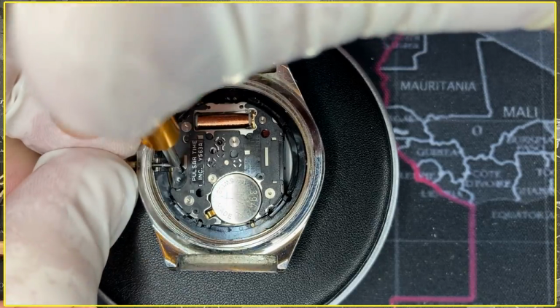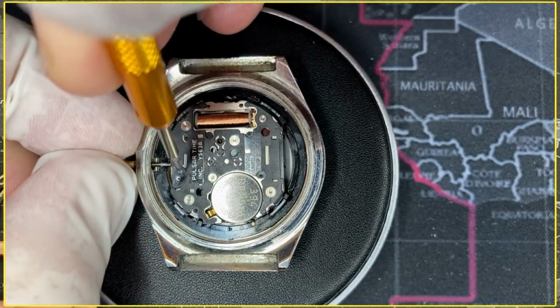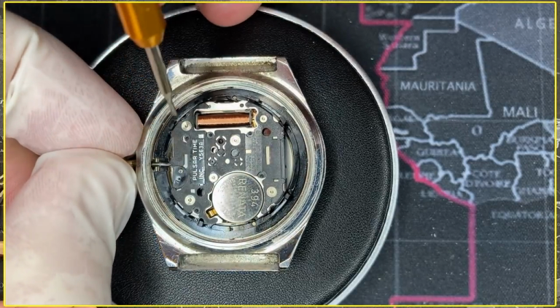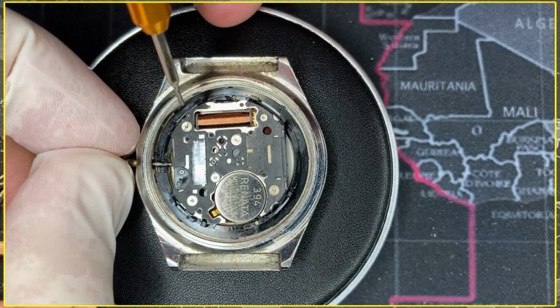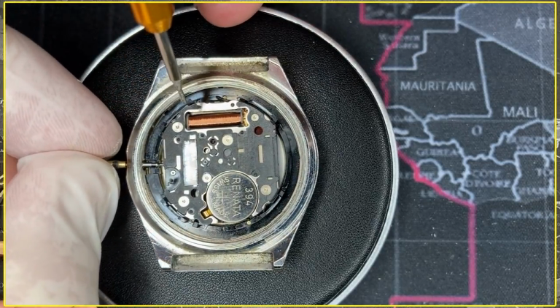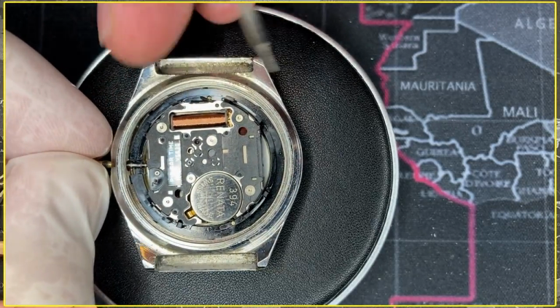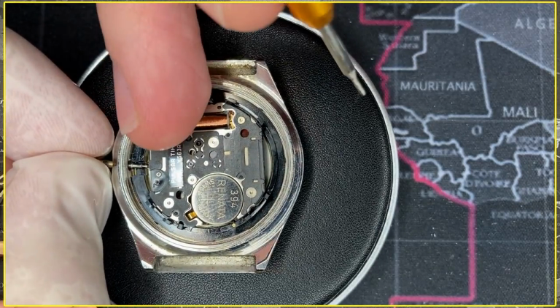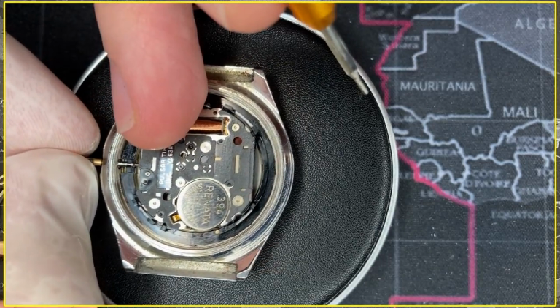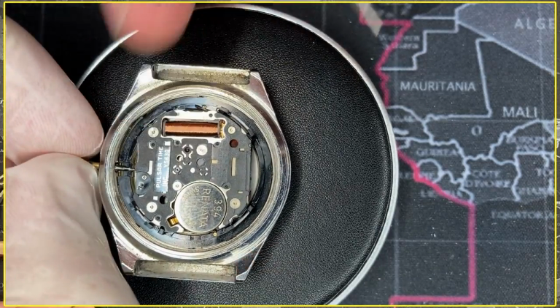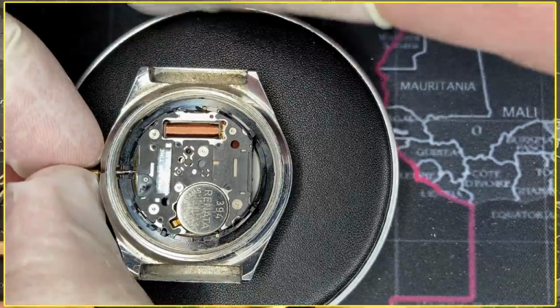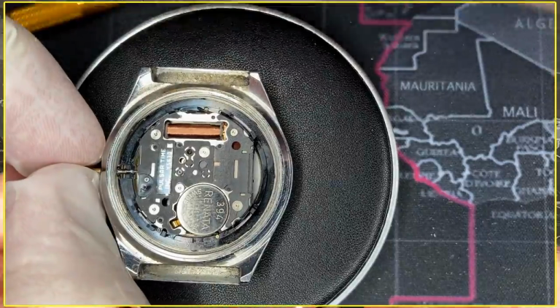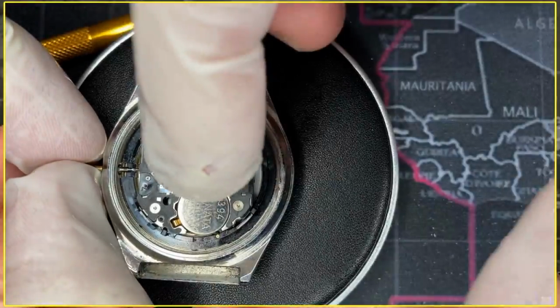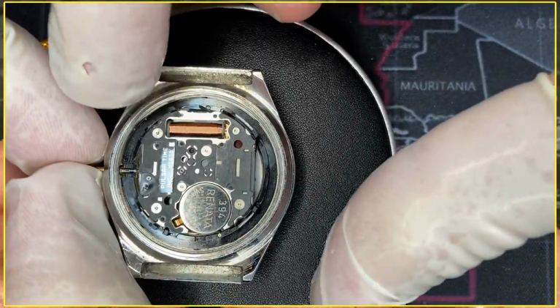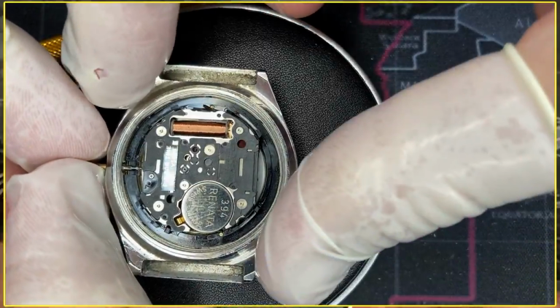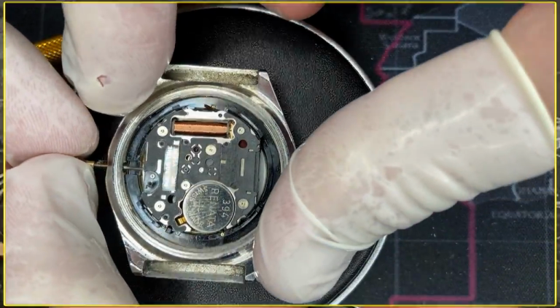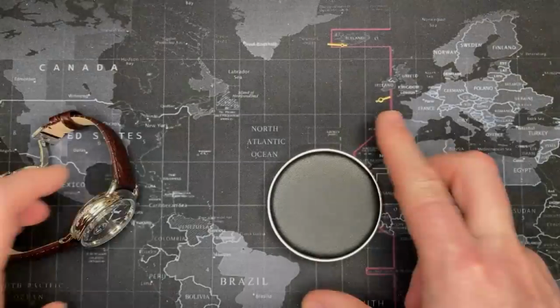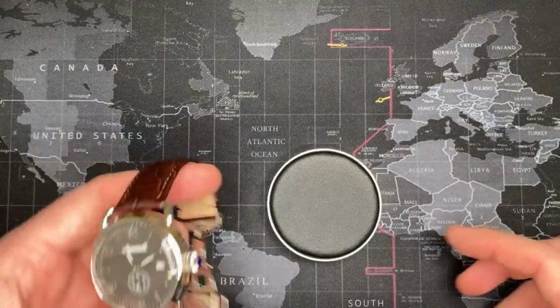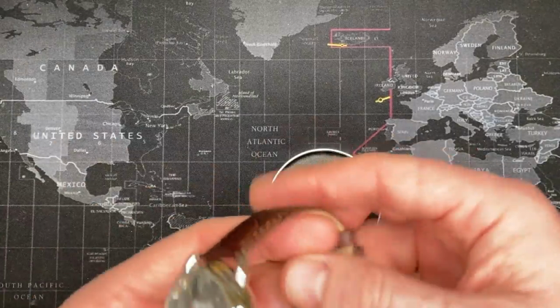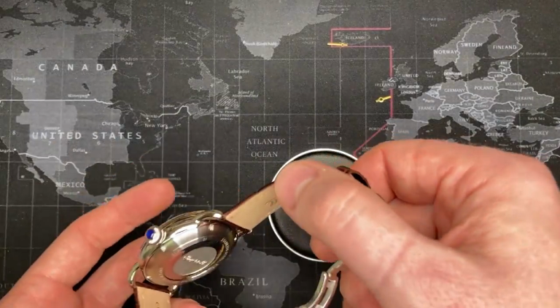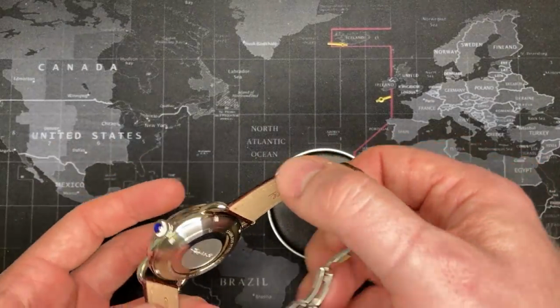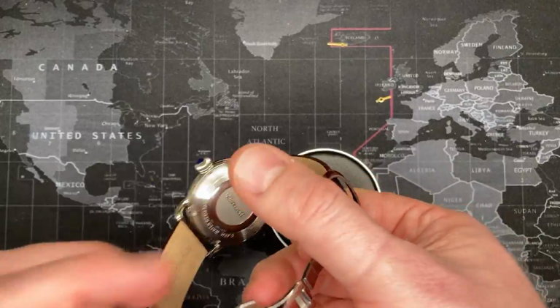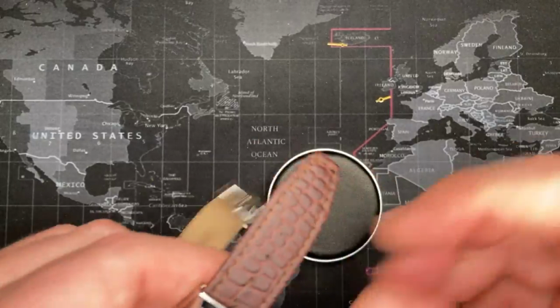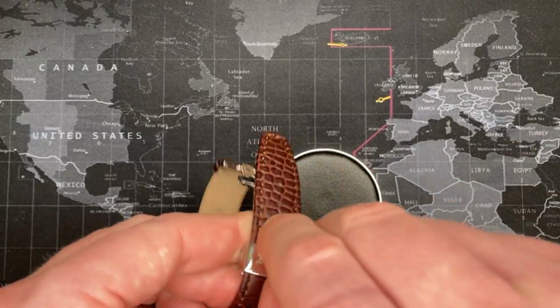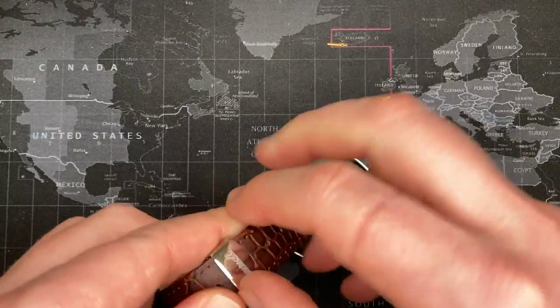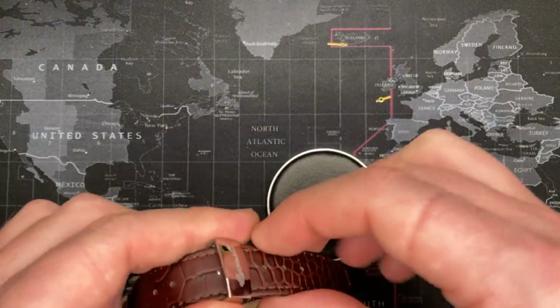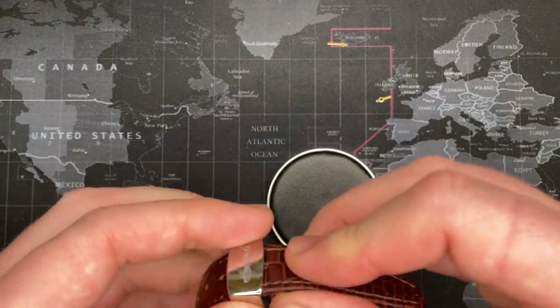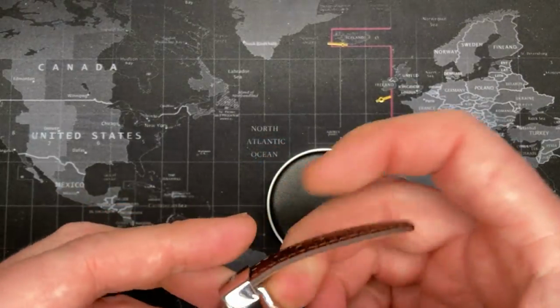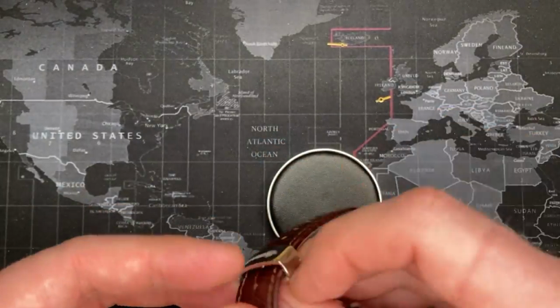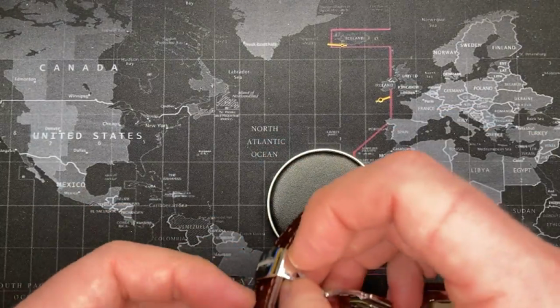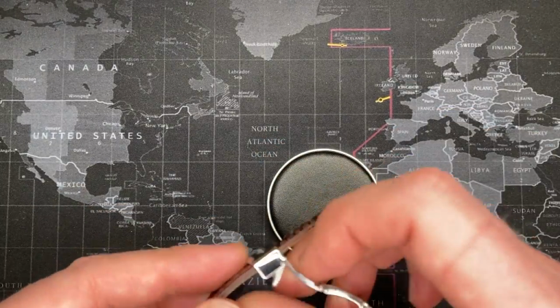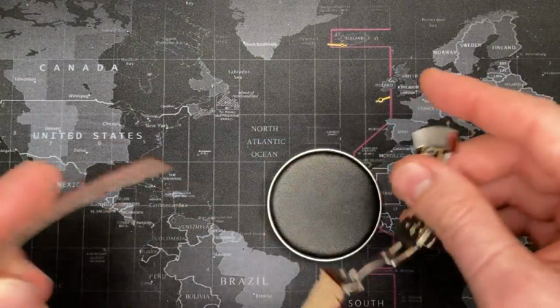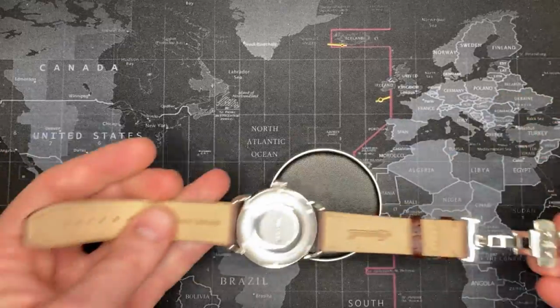Then you pull the crown out and remove the movement. You put it on one of these movement holders. I'll give a quick example right here — make it real simple, show you how it's done.